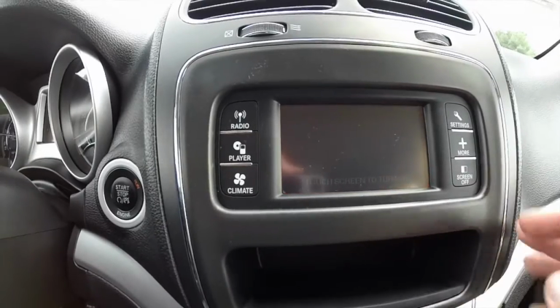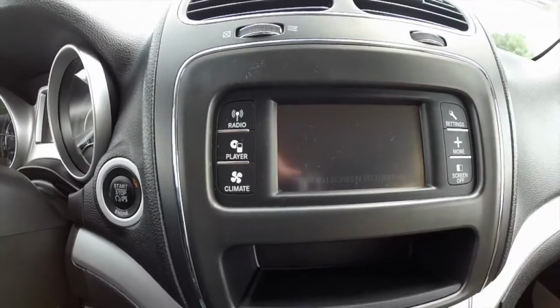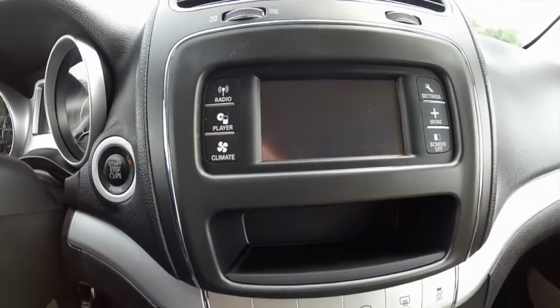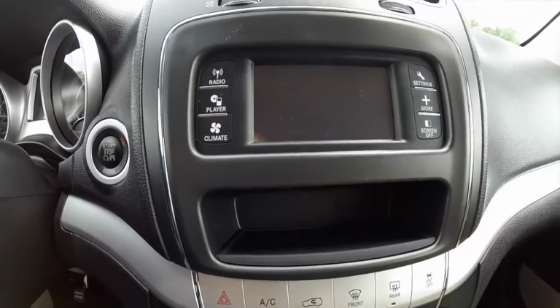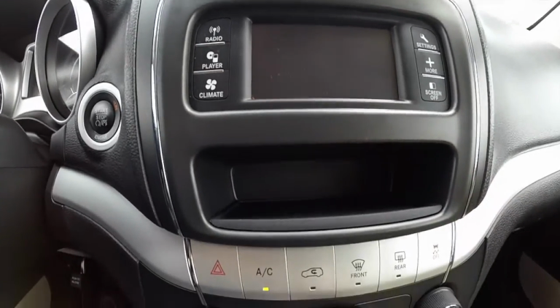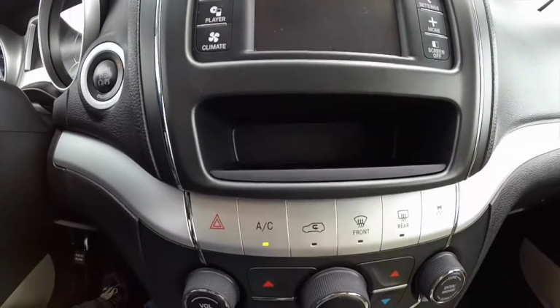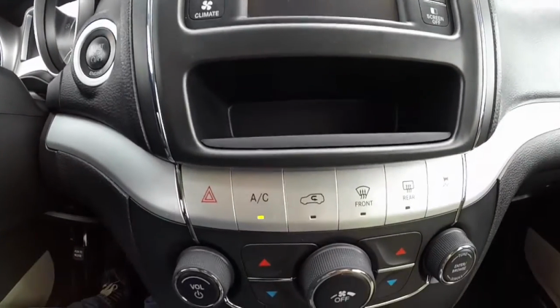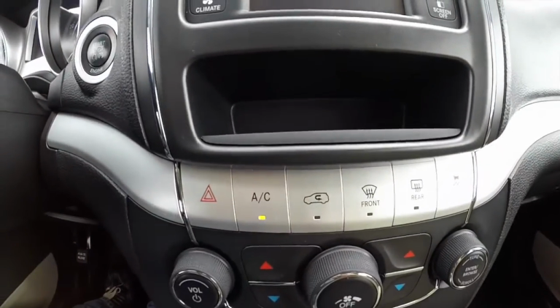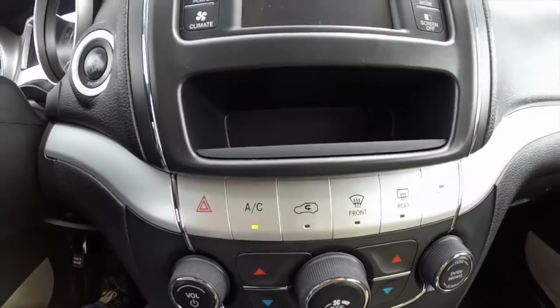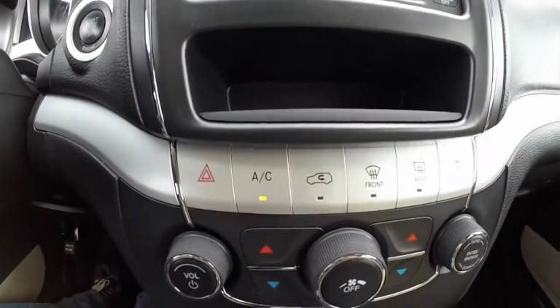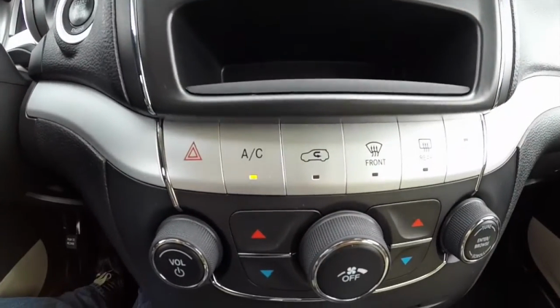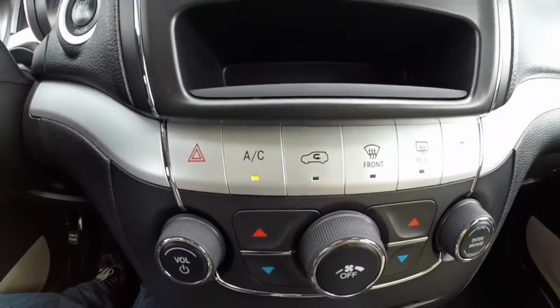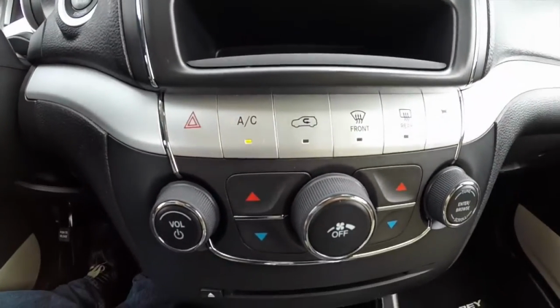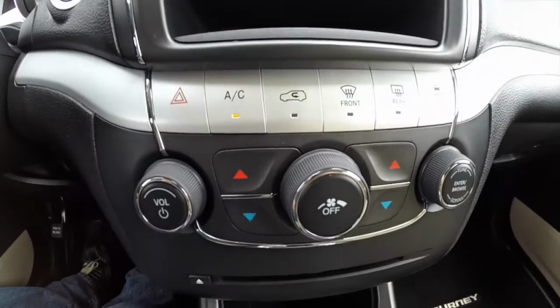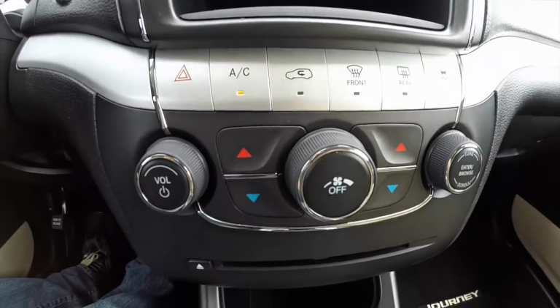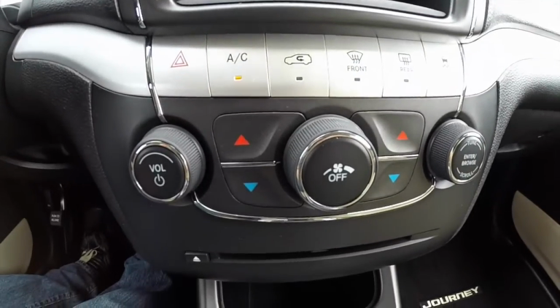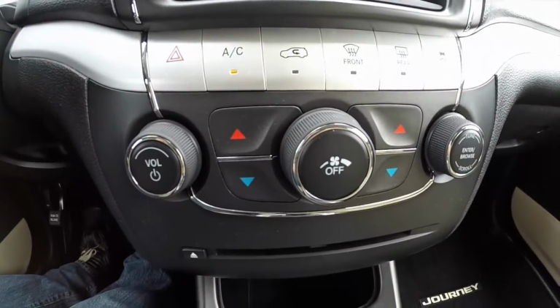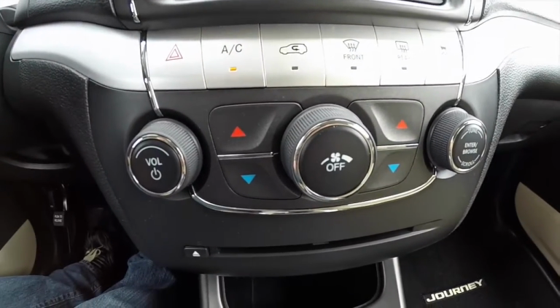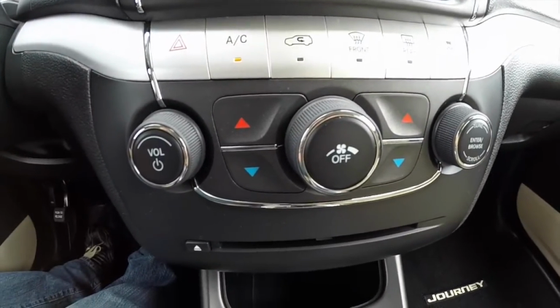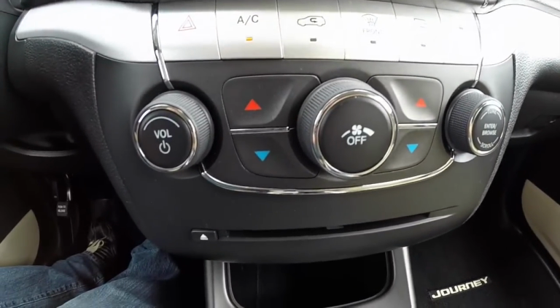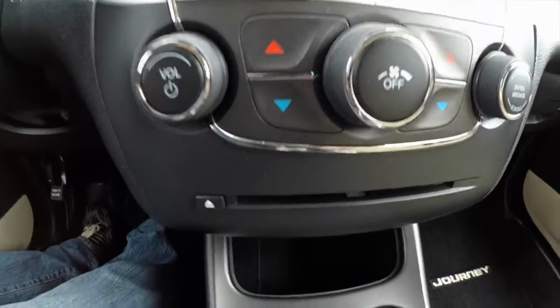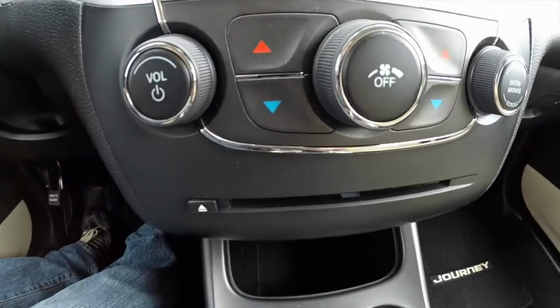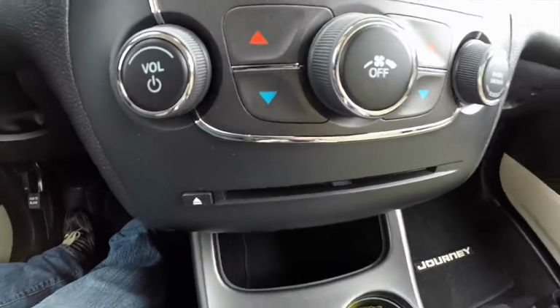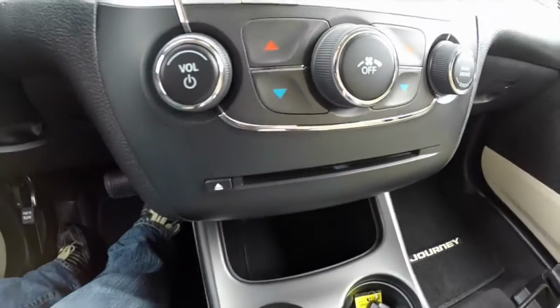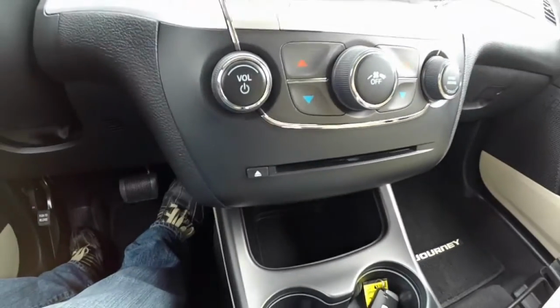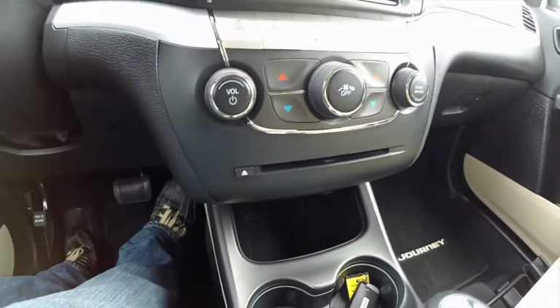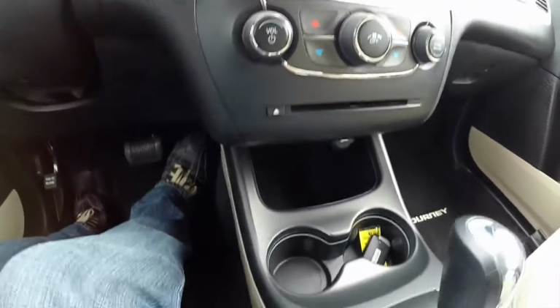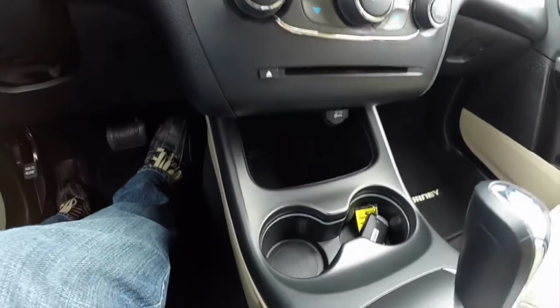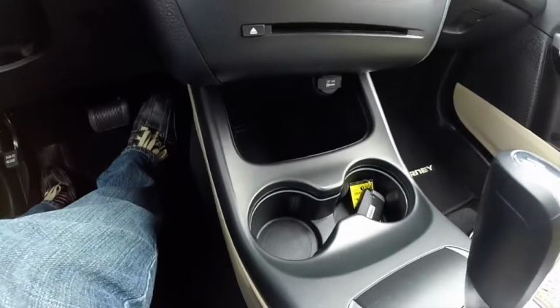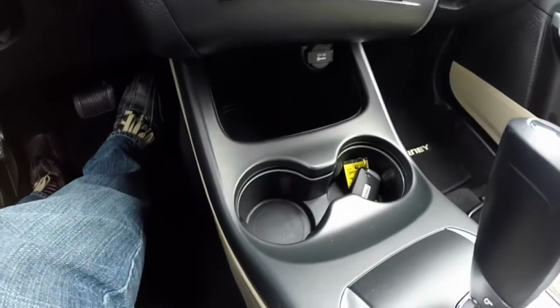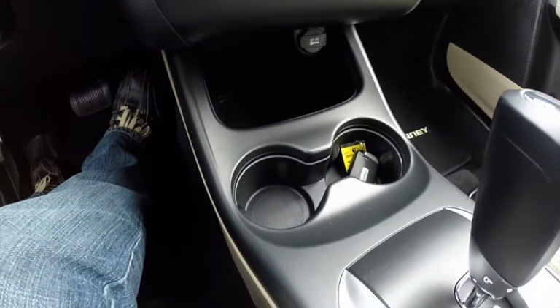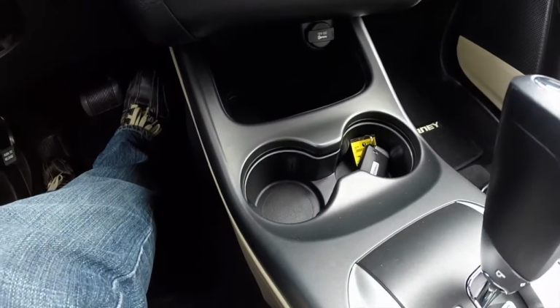It will also show your outside temperature, and you can turn the screen off as well. Down below, you have your hard switches for your air conditioning, radio volume controls, and tune control. You have your slot for your CD player and dual front illuminated cup holders.